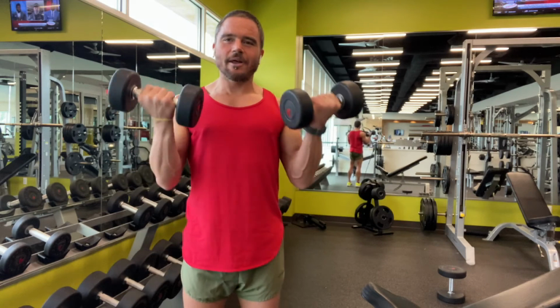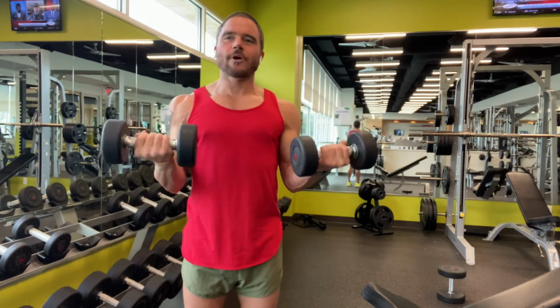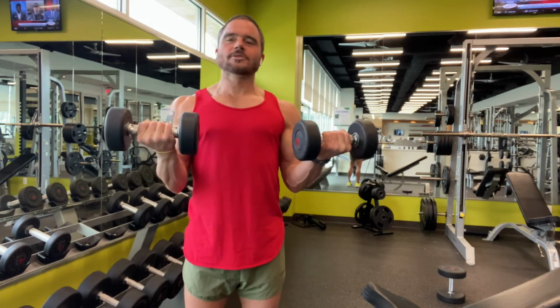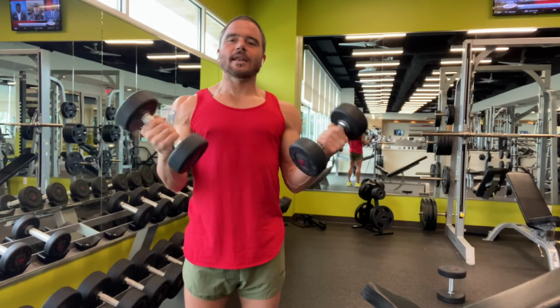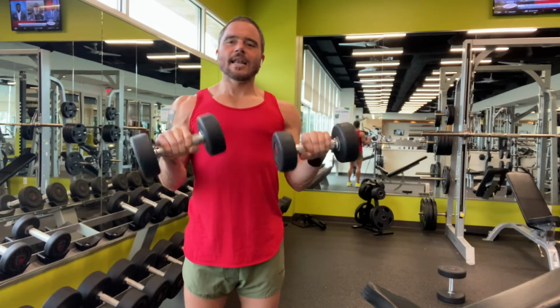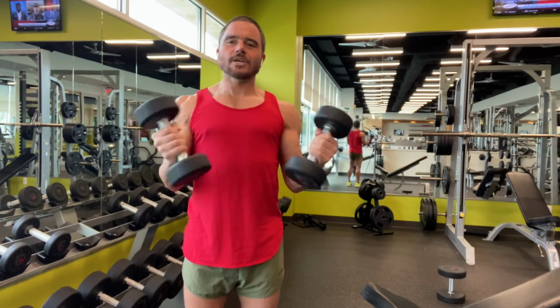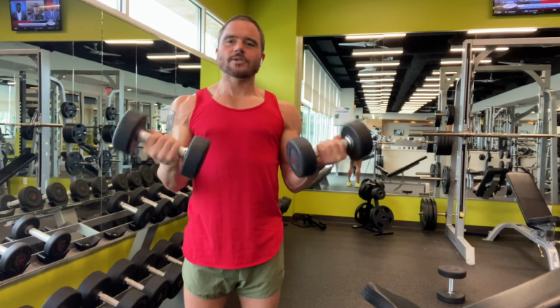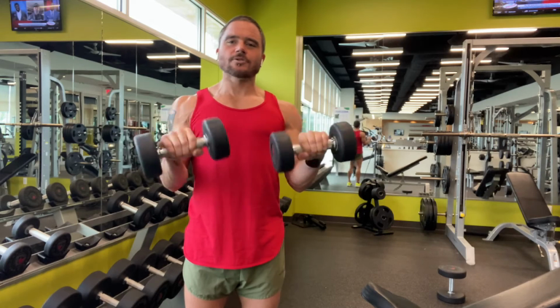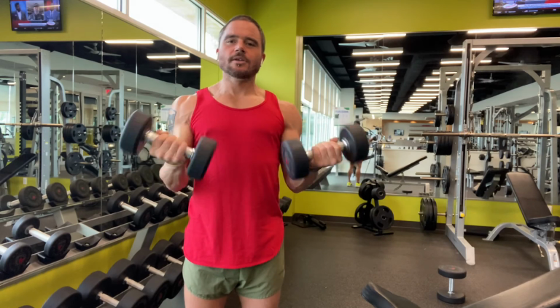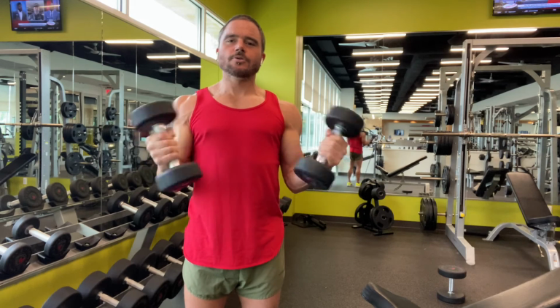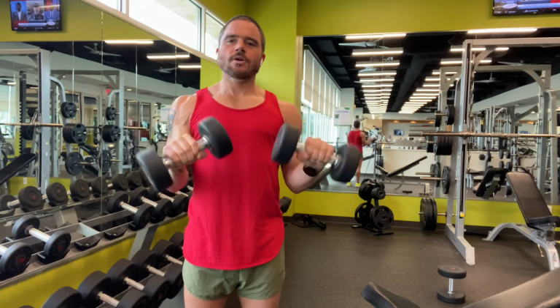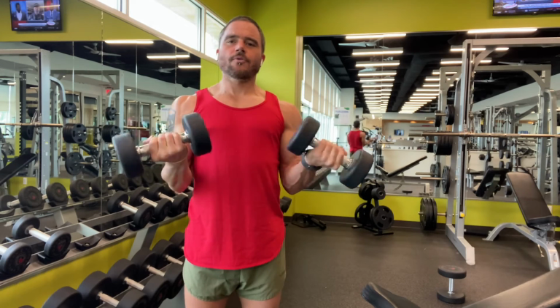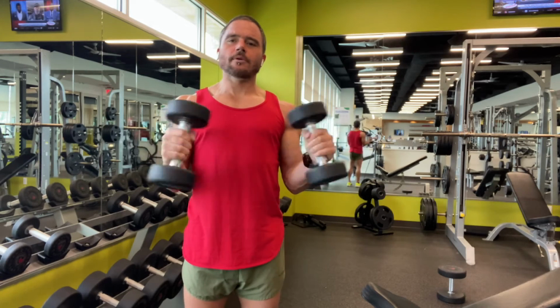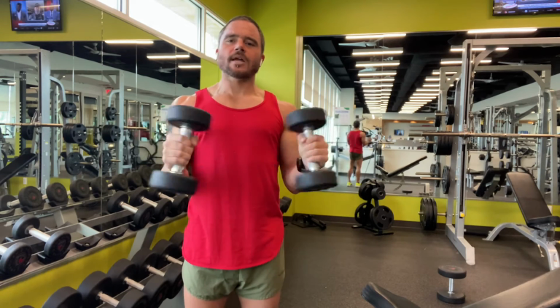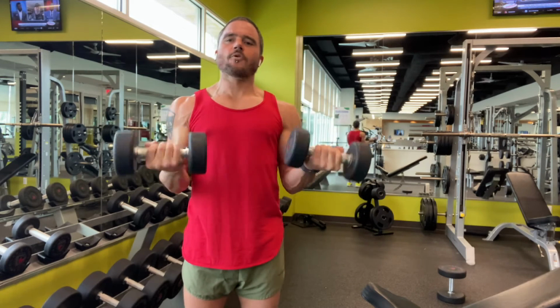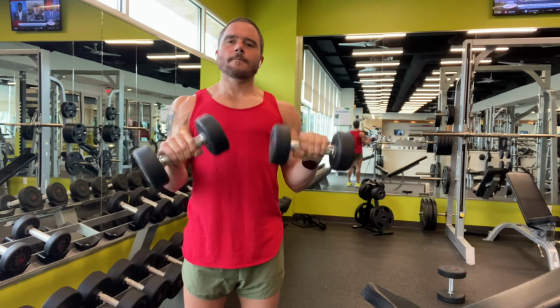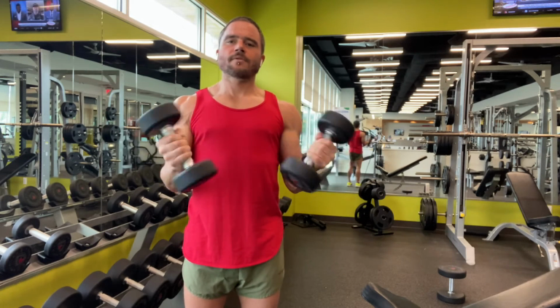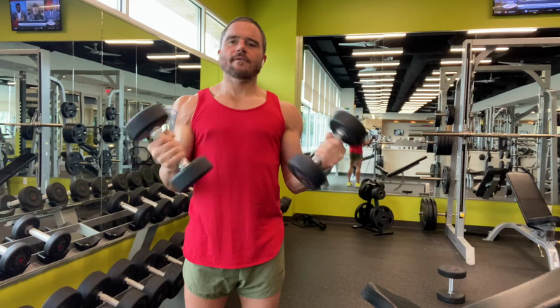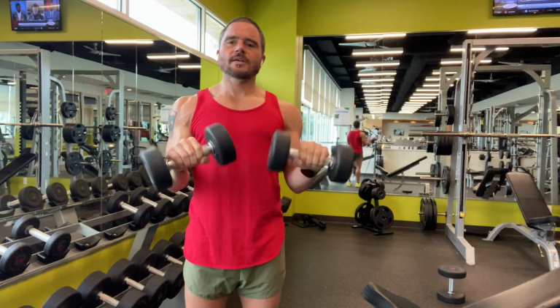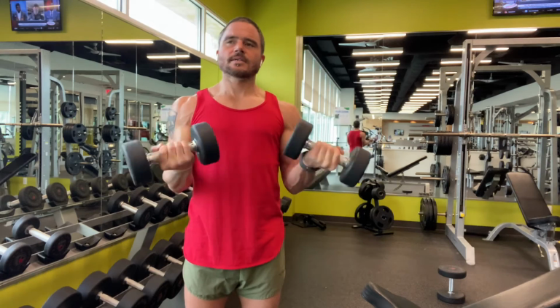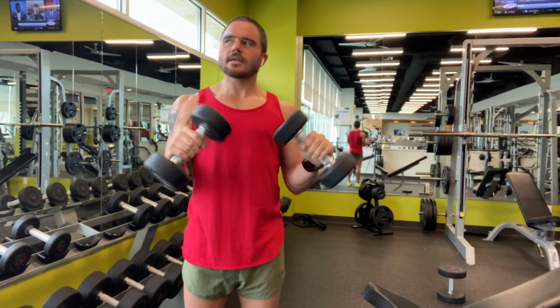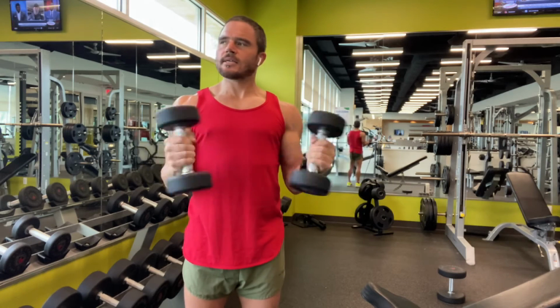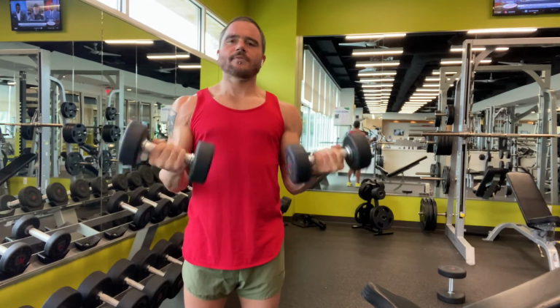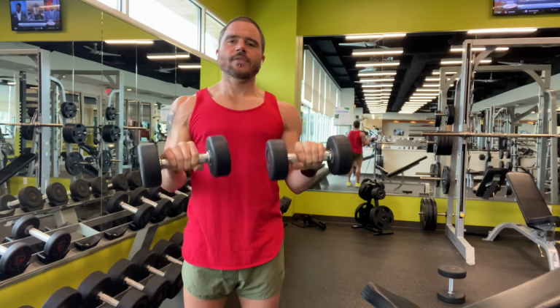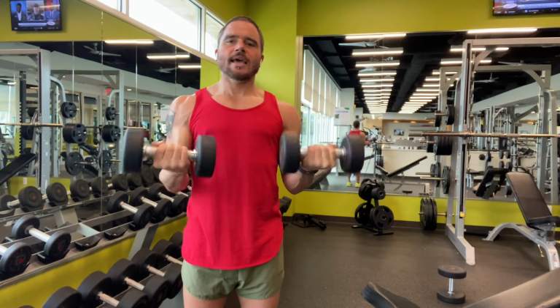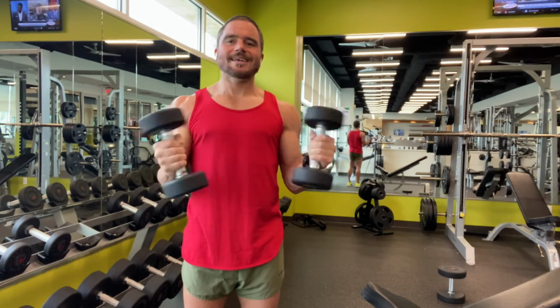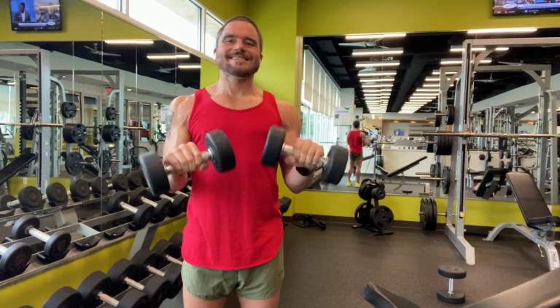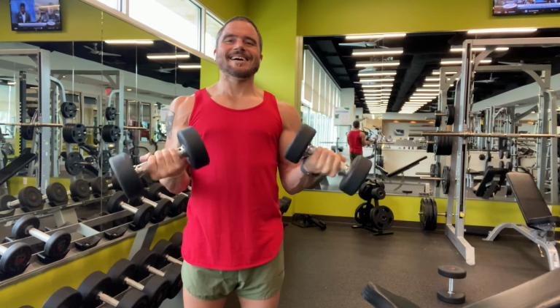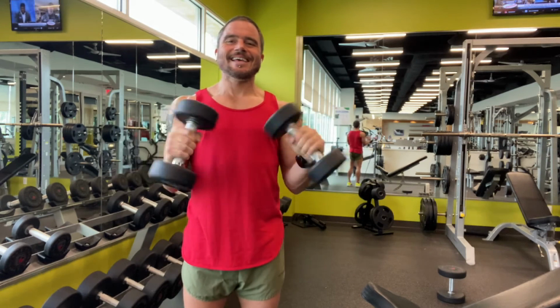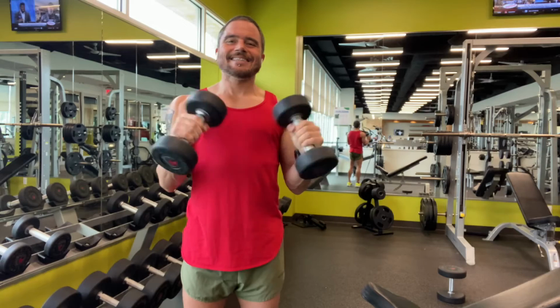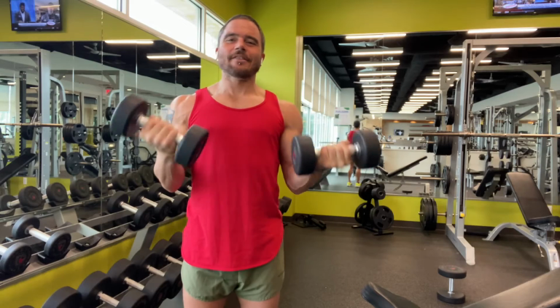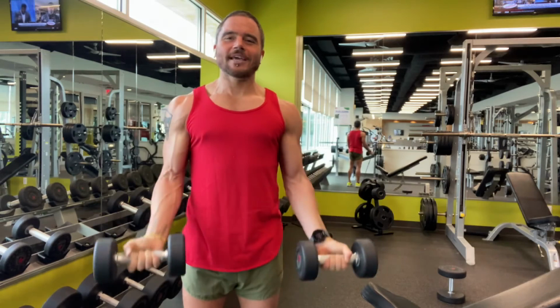Now come down halfway, elbows locked in. You're going to do ten more rotations. Keep those elbows tight — two, three, four, five, six, seven, eight, nine, ten. Now the fun begins.